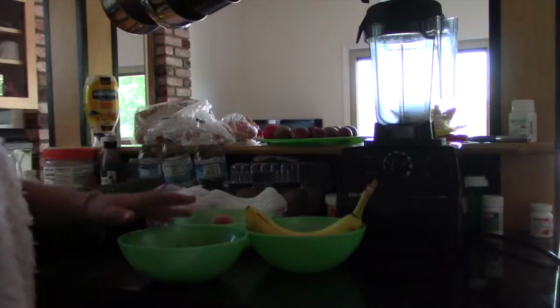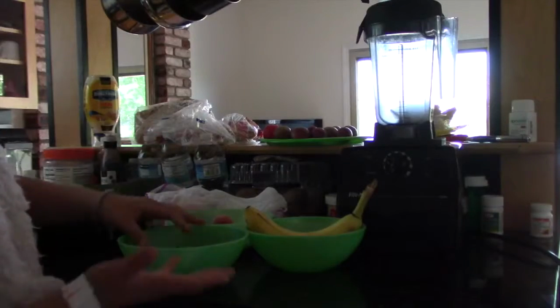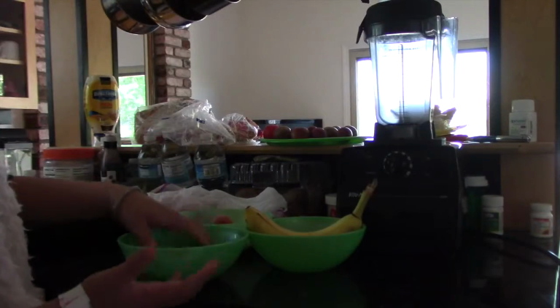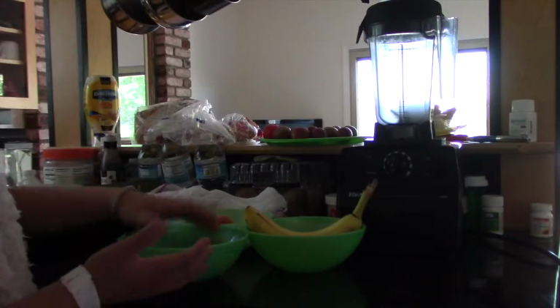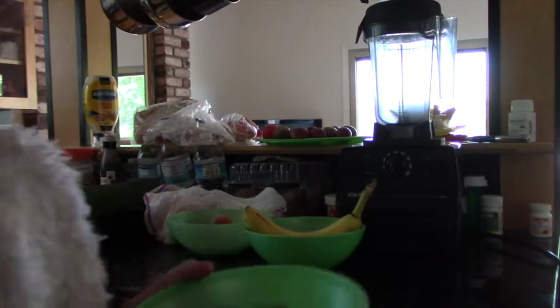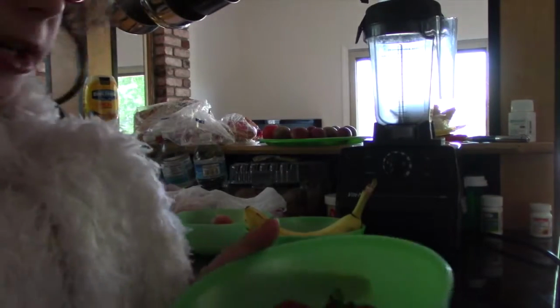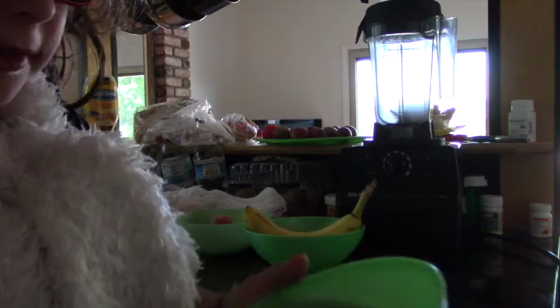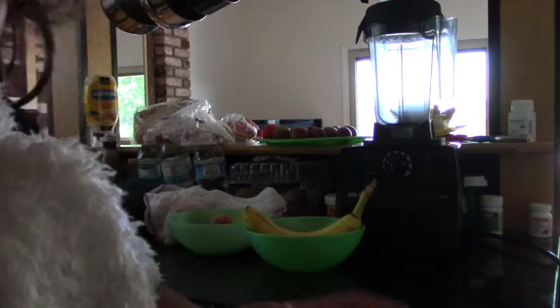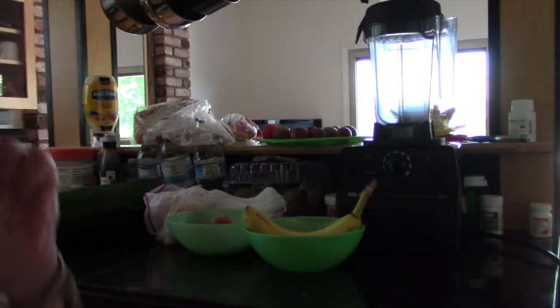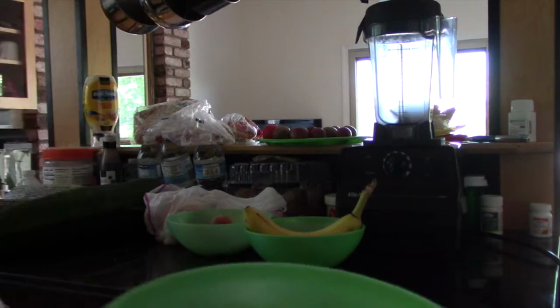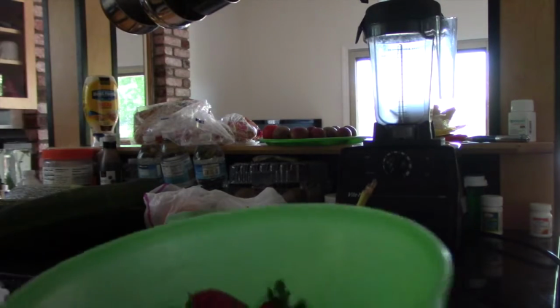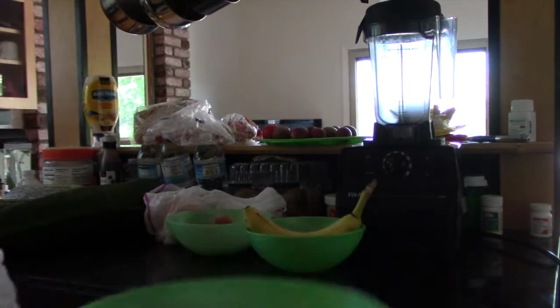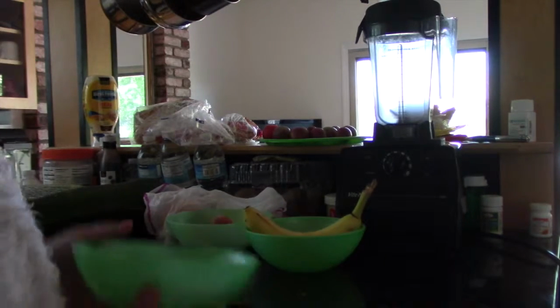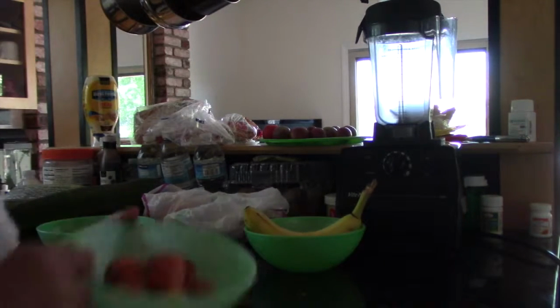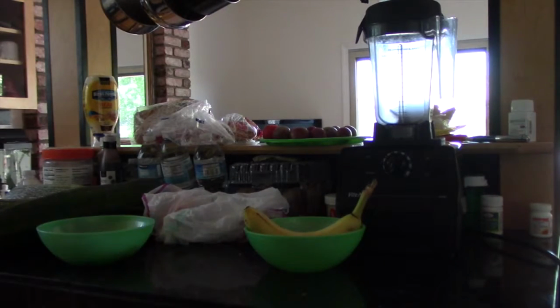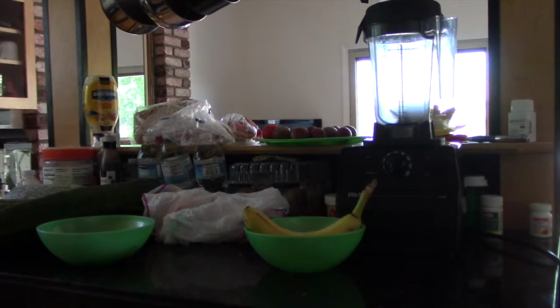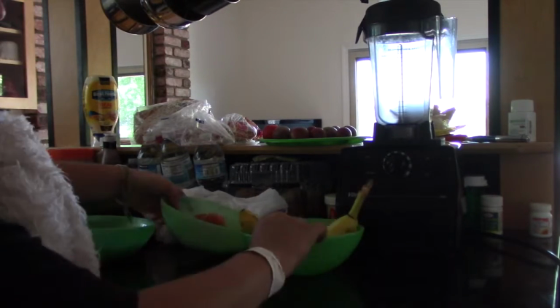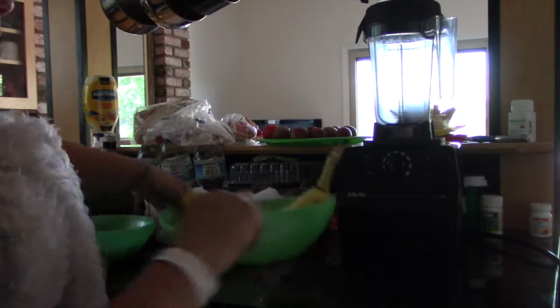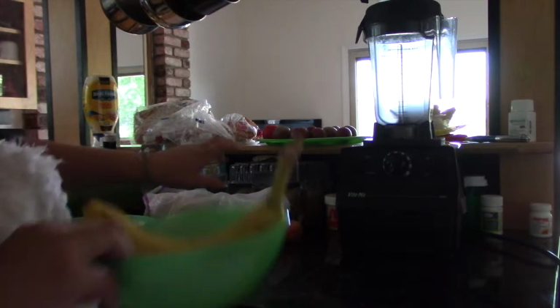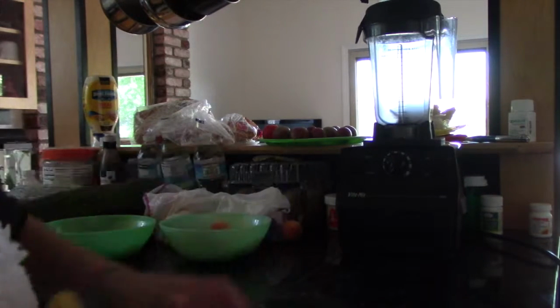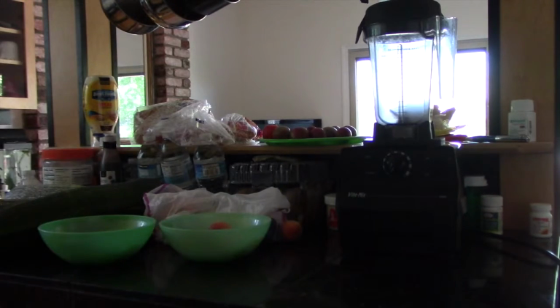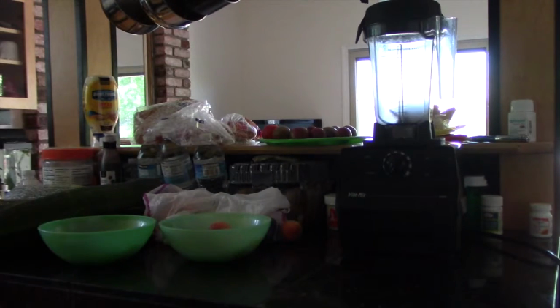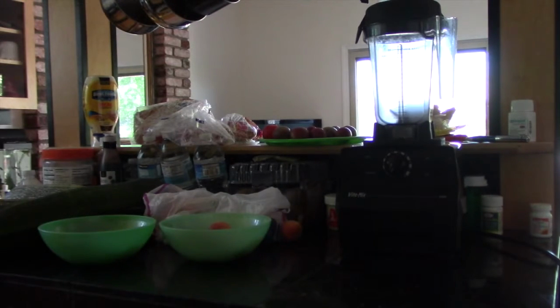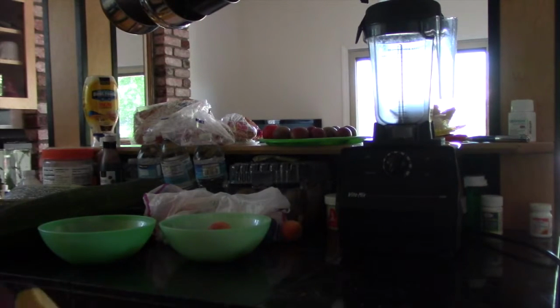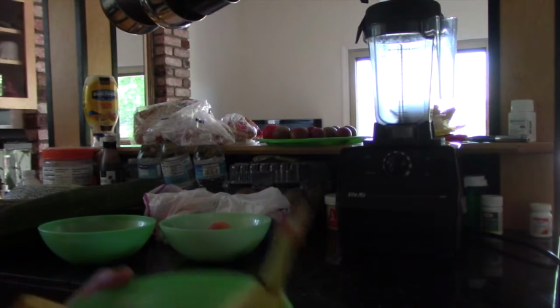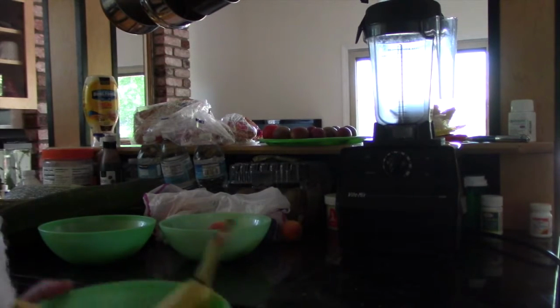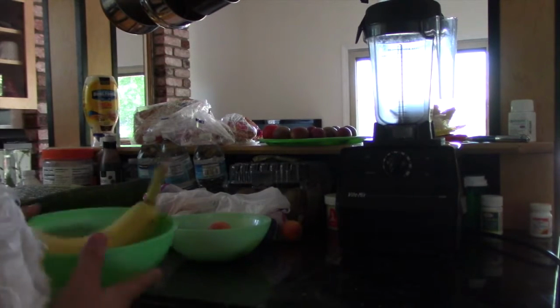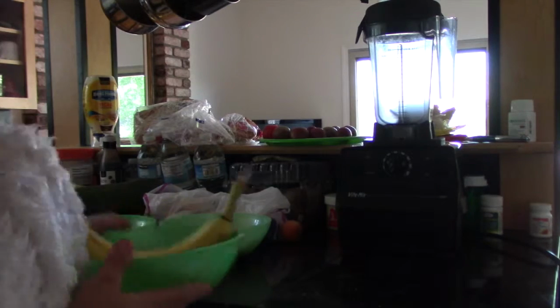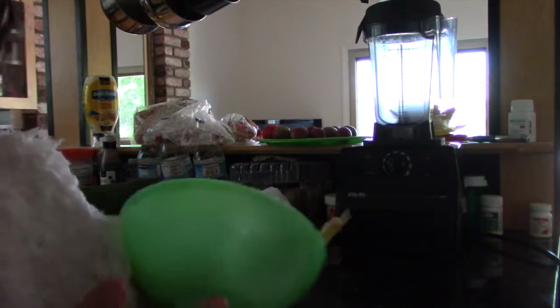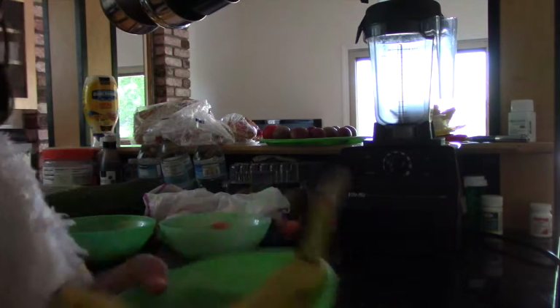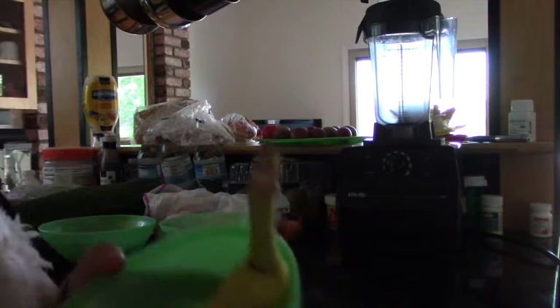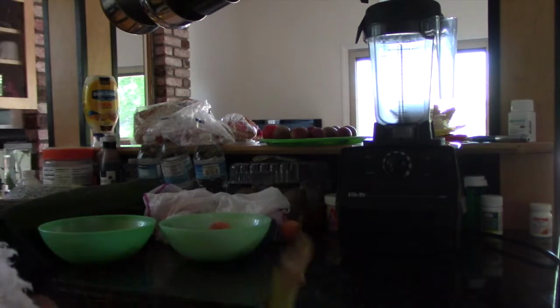Now we have all the stuff set up. I'm going to be using seven strawberries, six peaches, and one banana. Now if you like bananas you can use two, but I only have two bananas, so I'm using one.